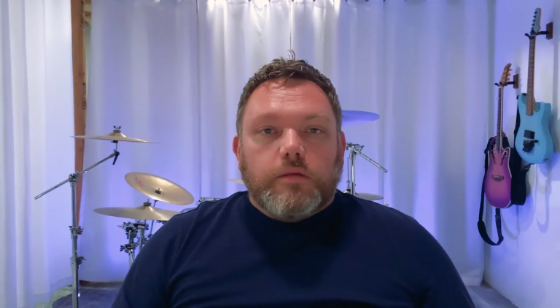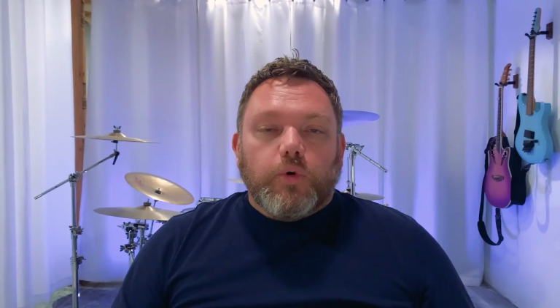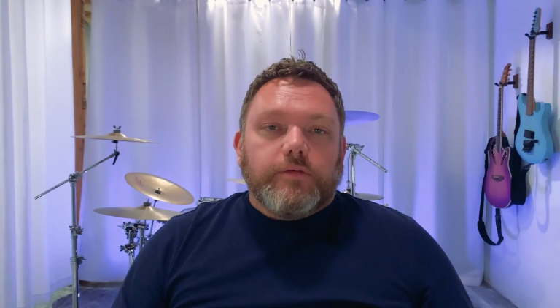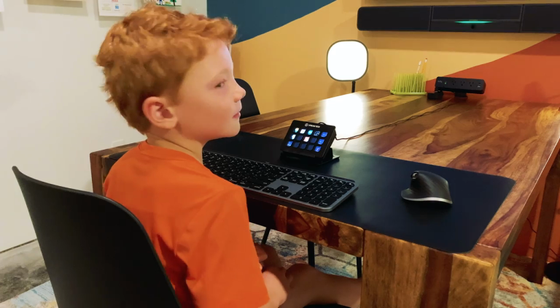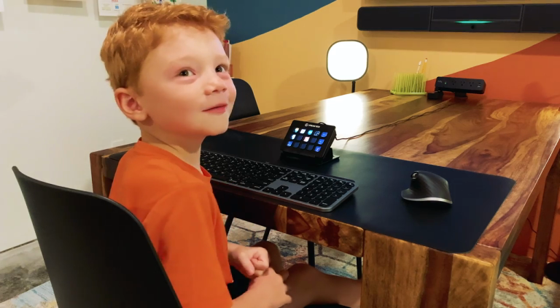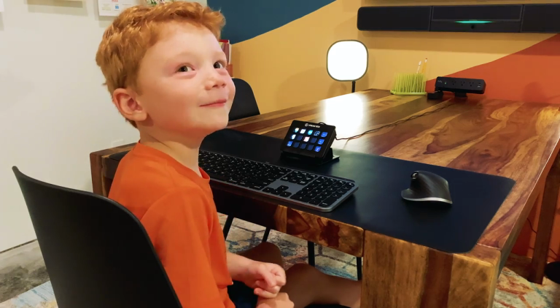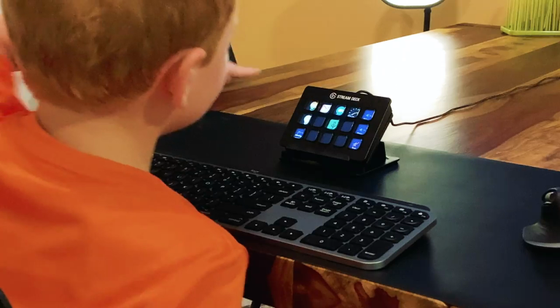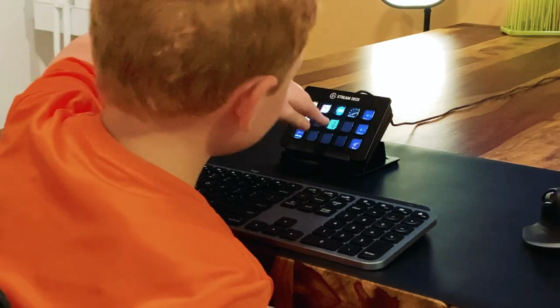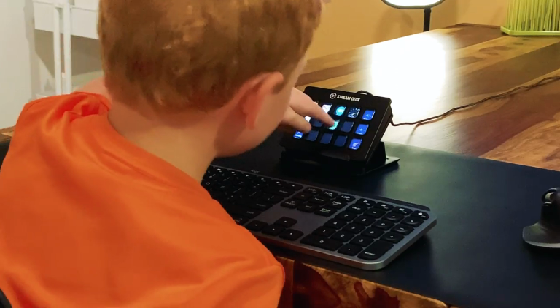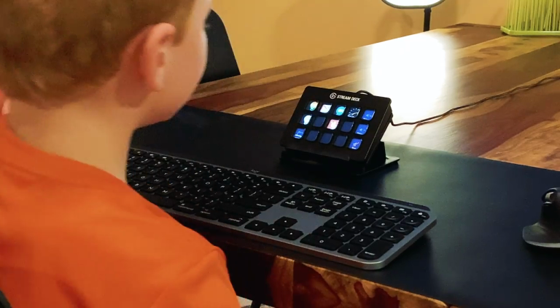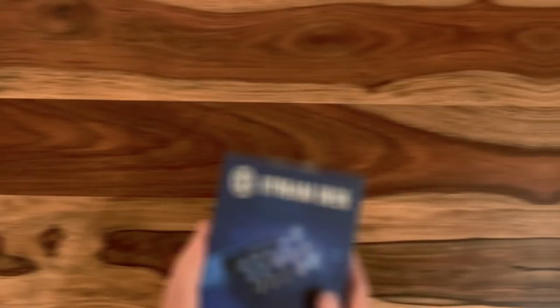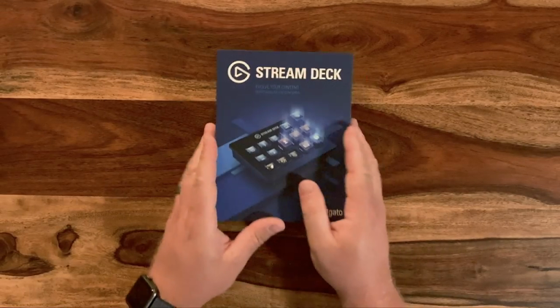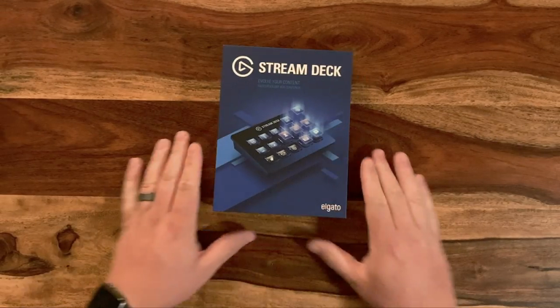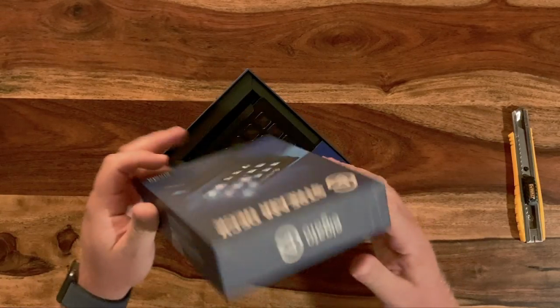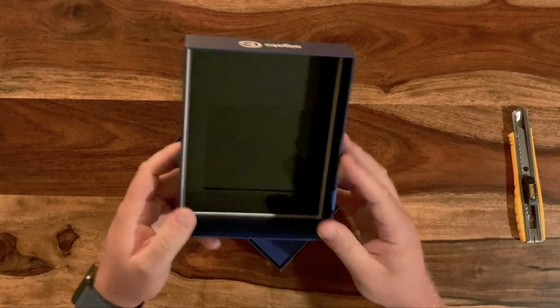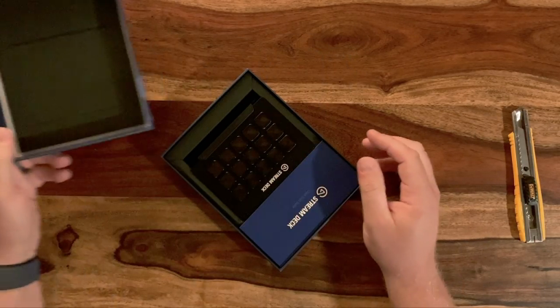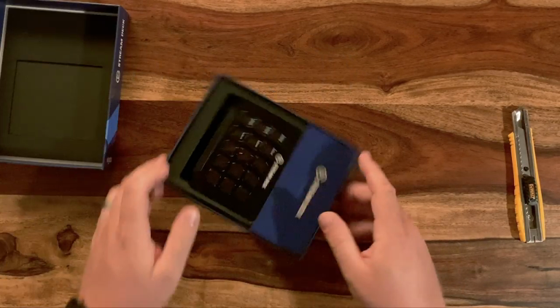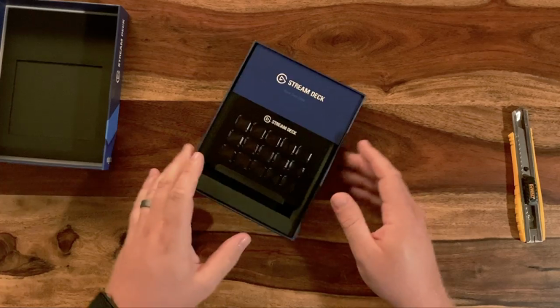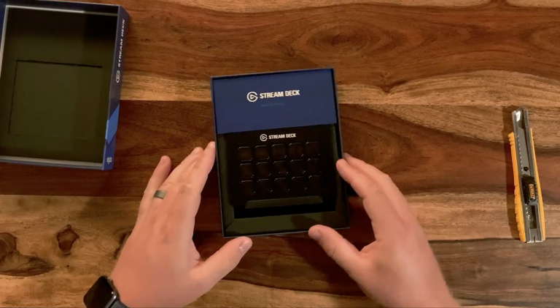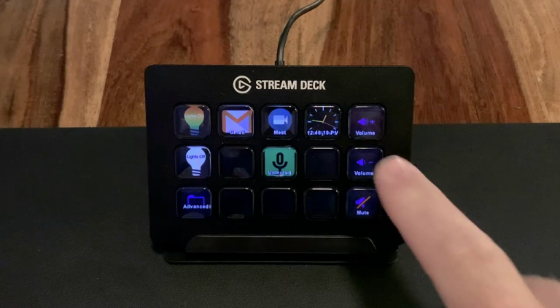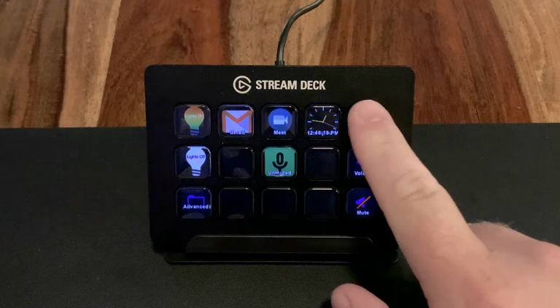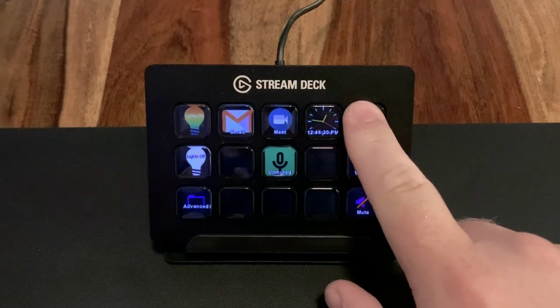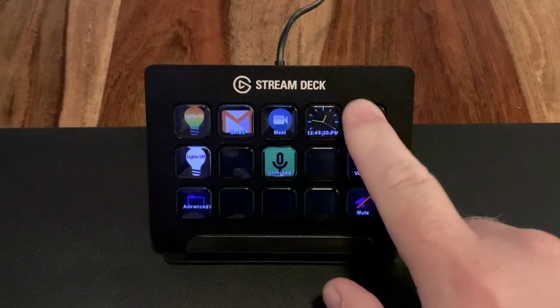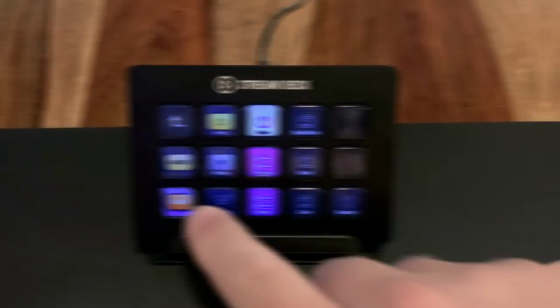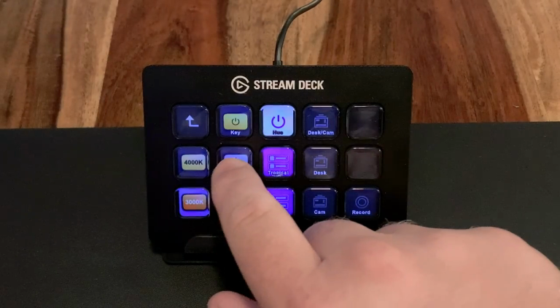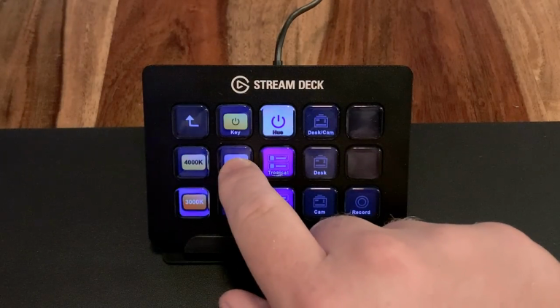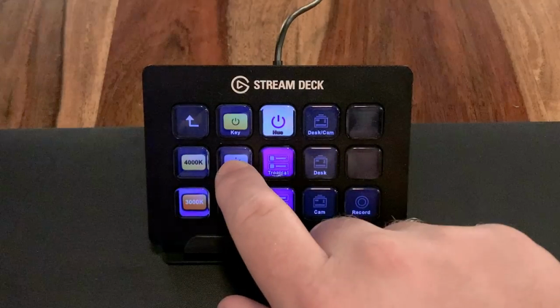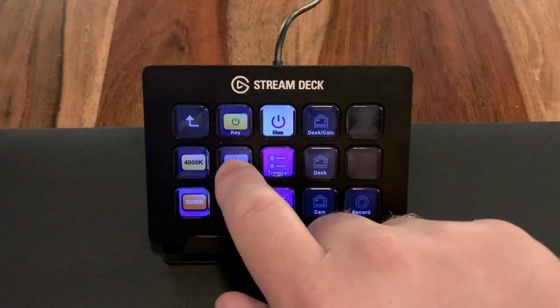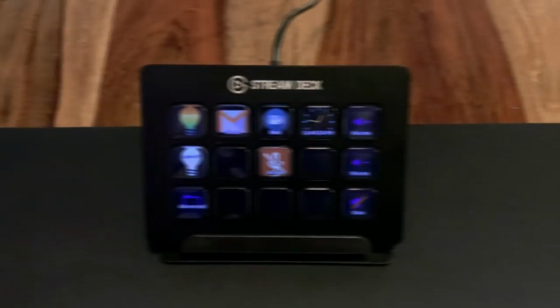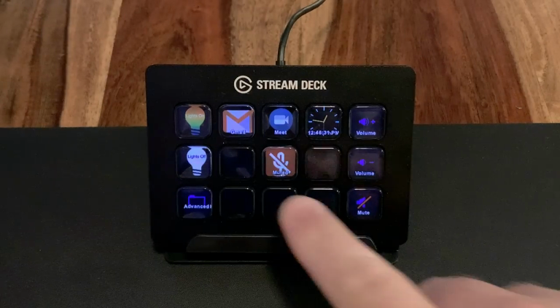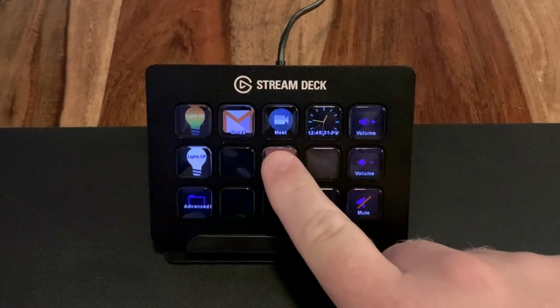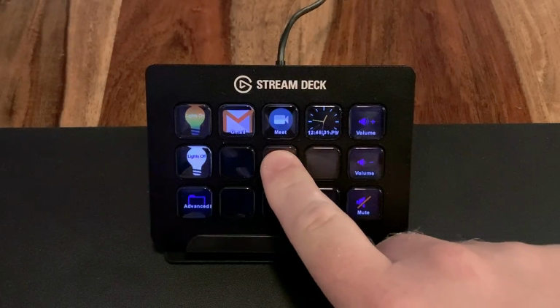The most important aspect was that it had to be easy enough for a seven-year-old to use. We picked up an Elgato Stream Deck because it was perfect for this situation — it lets us control the volume, turn on and off the lights, and most importantly mute and unmute the call.